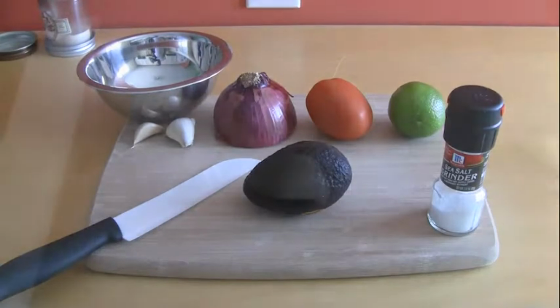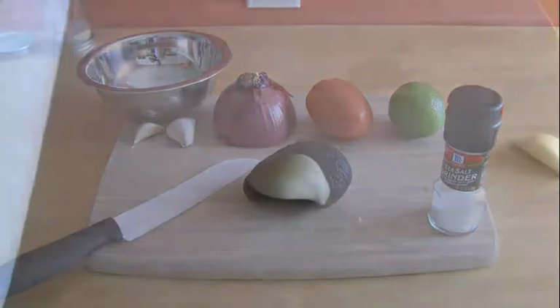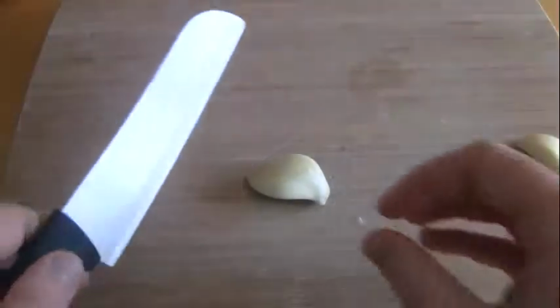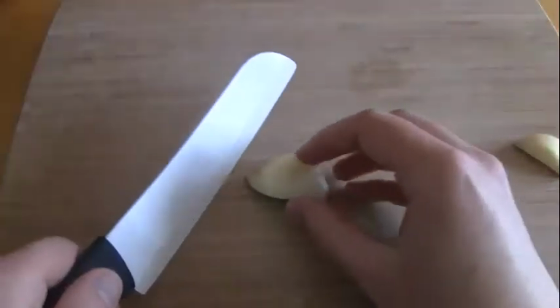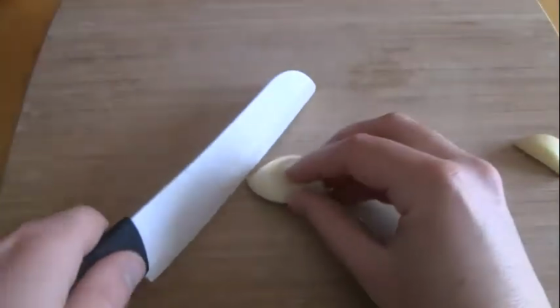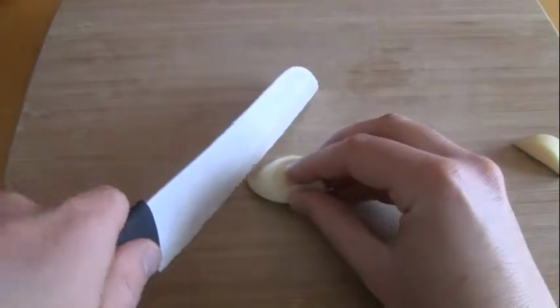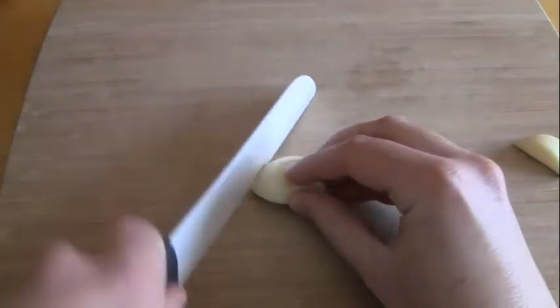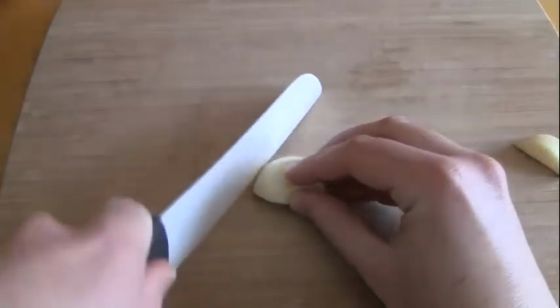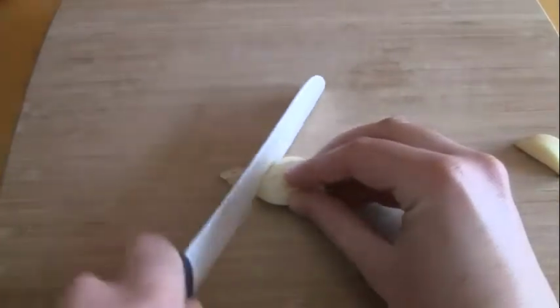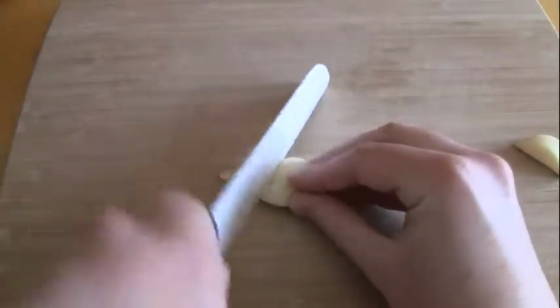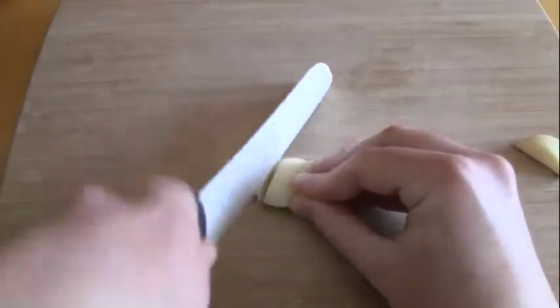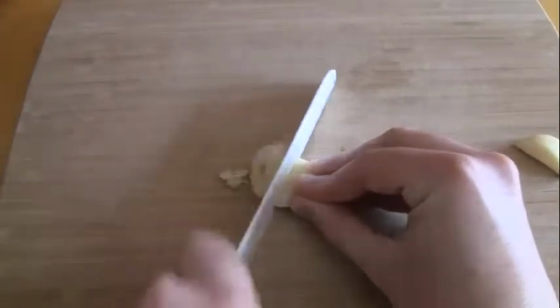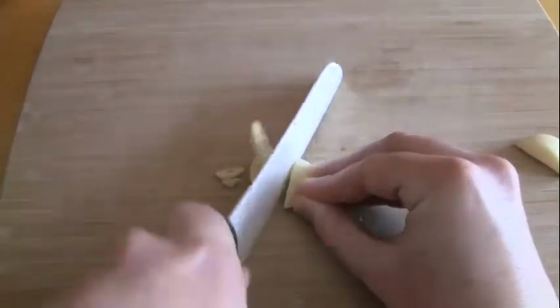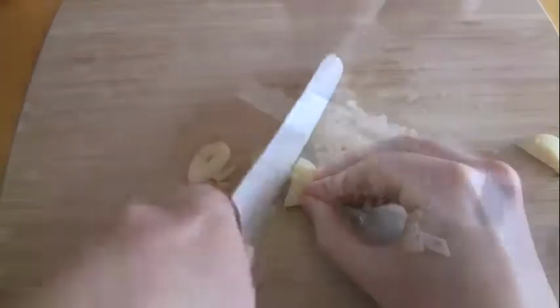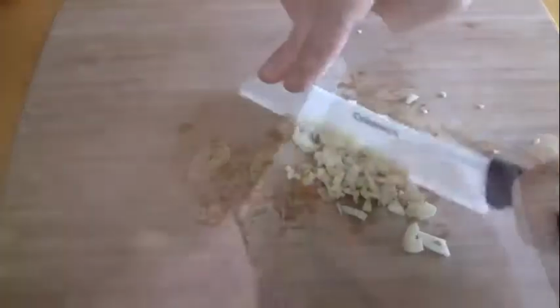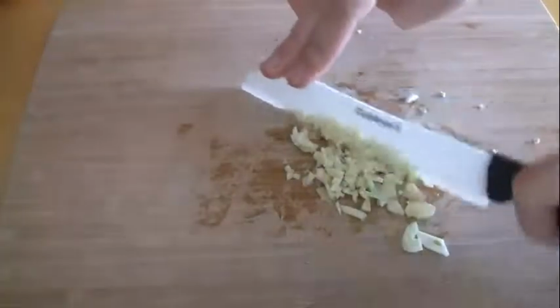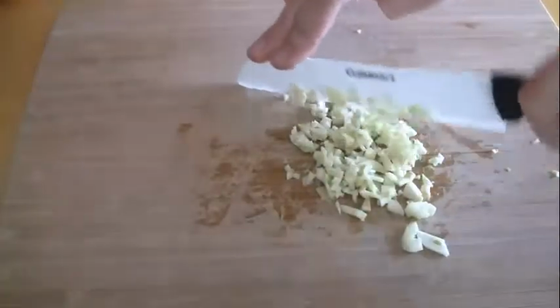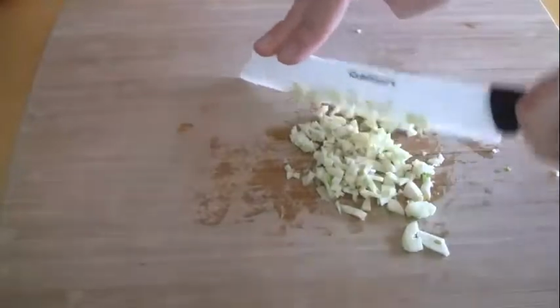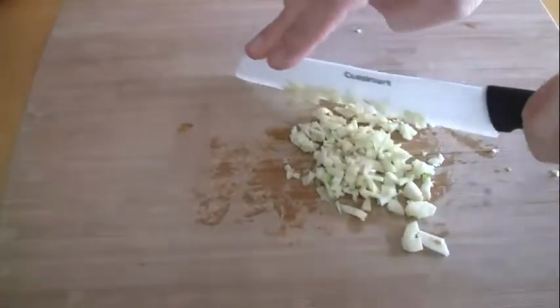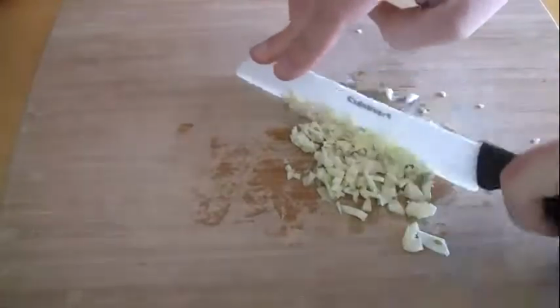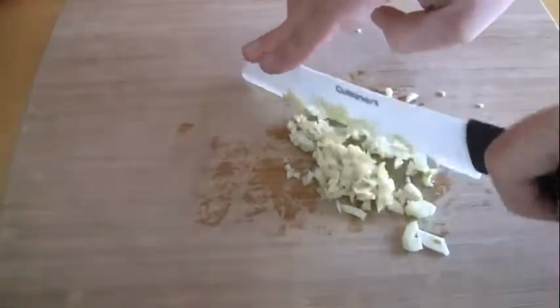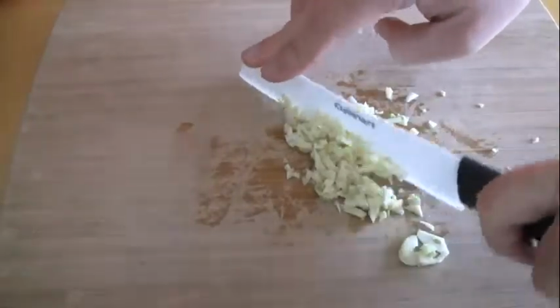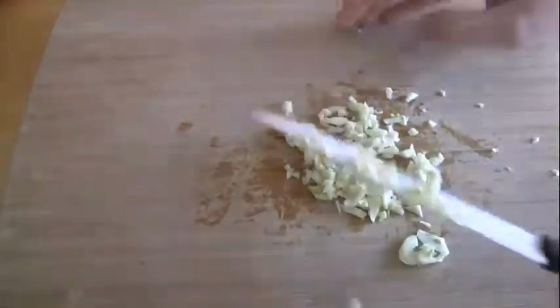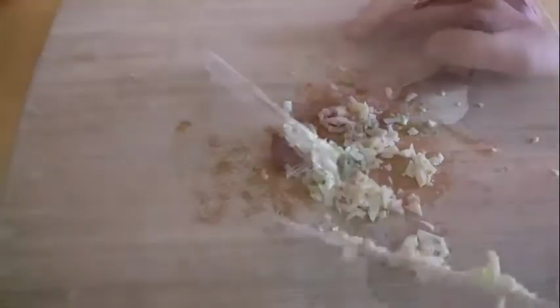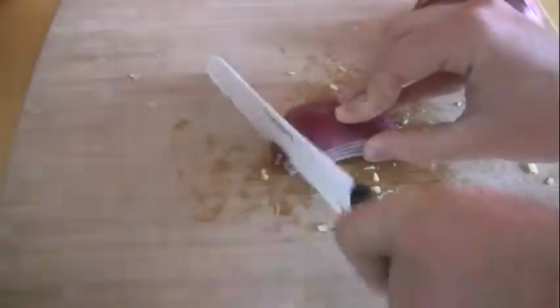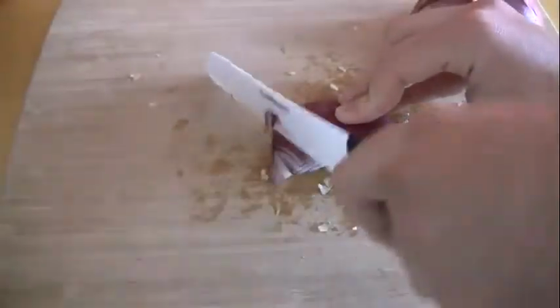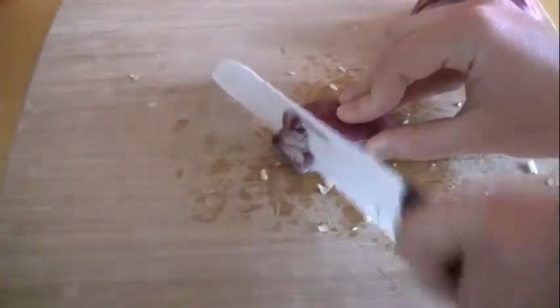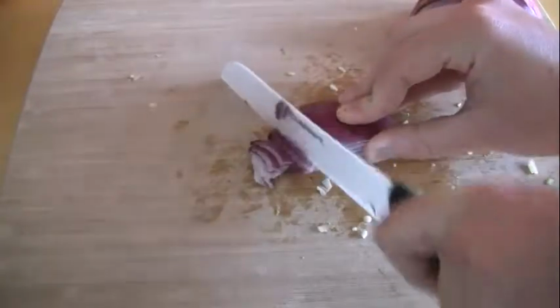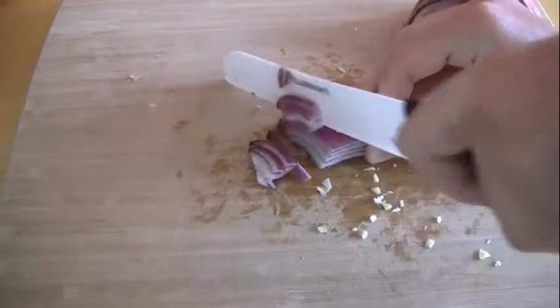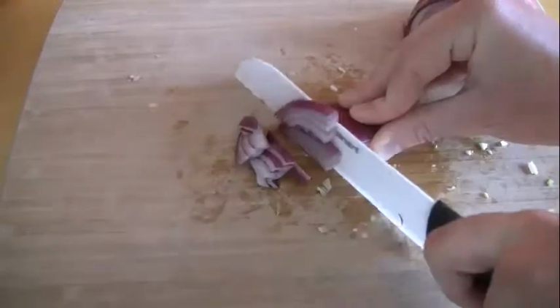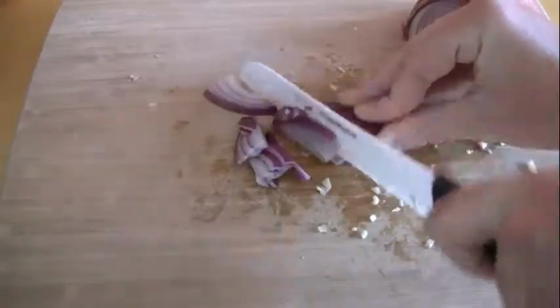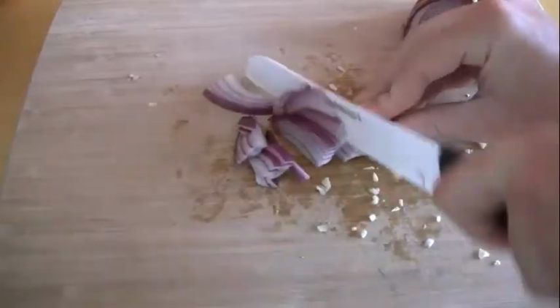First, peel and finely mince a couple cloves of garlic. Next, chop a bit of red onion into small pieces.